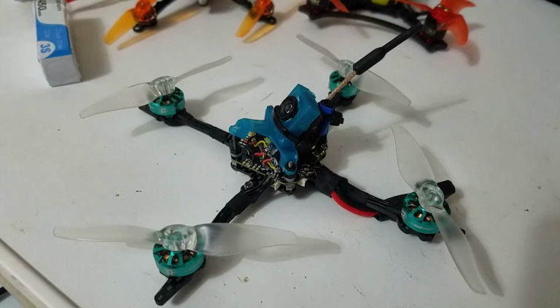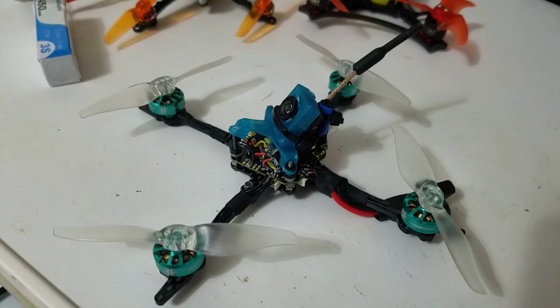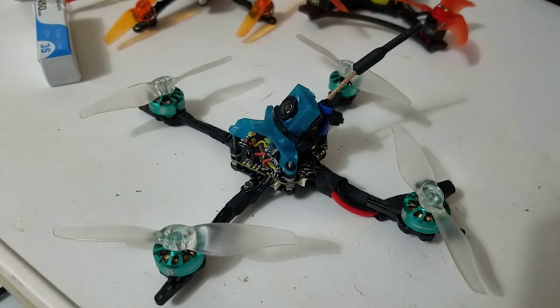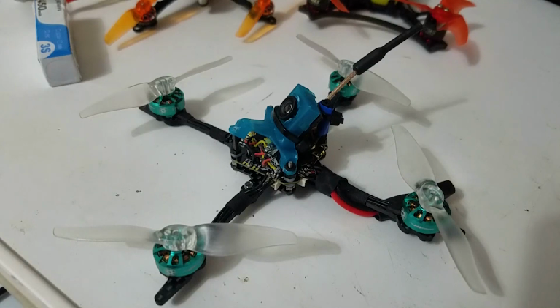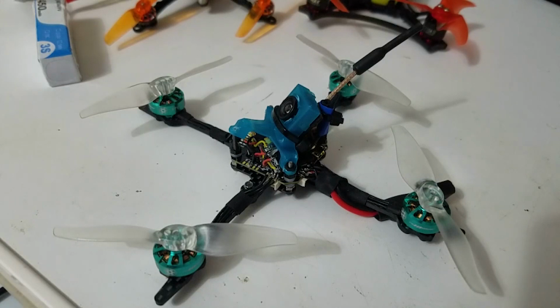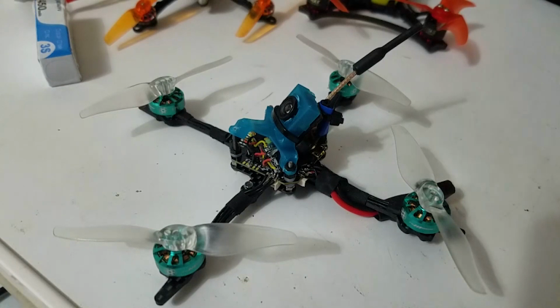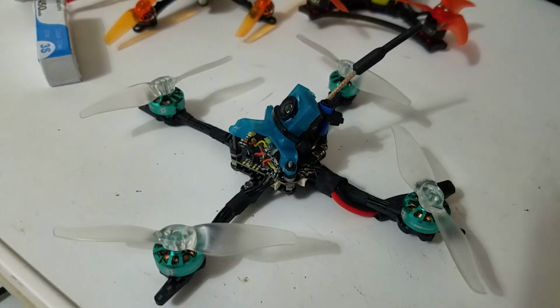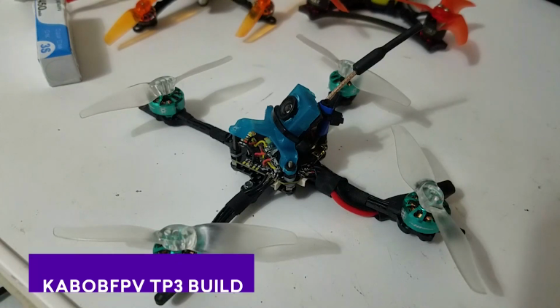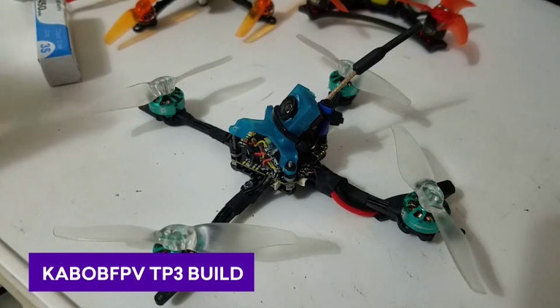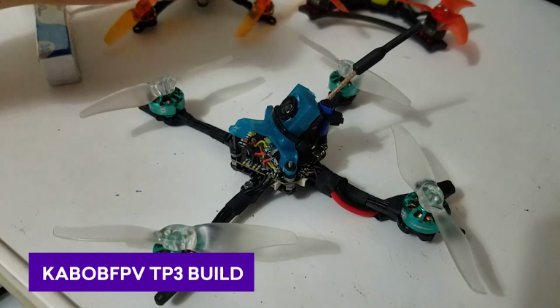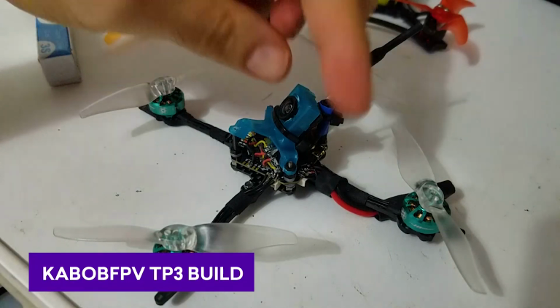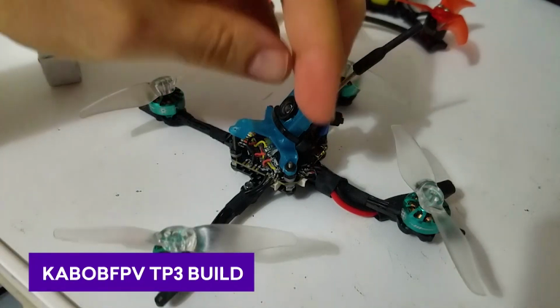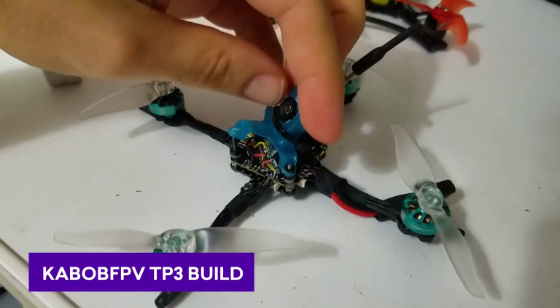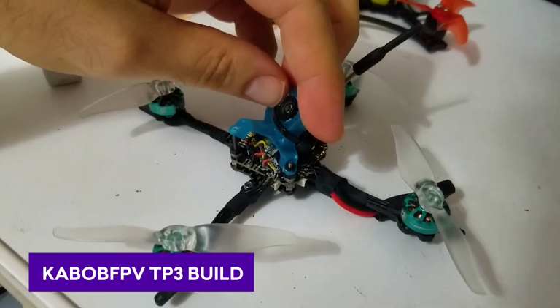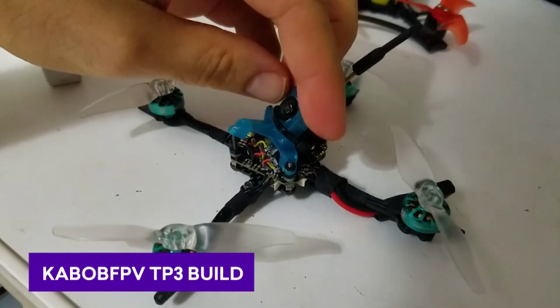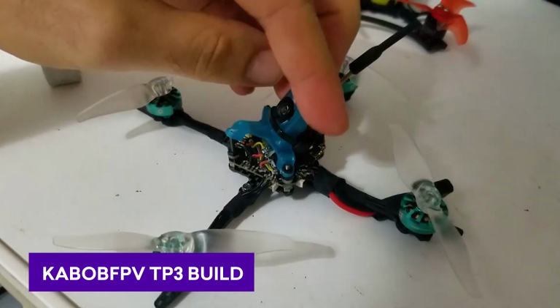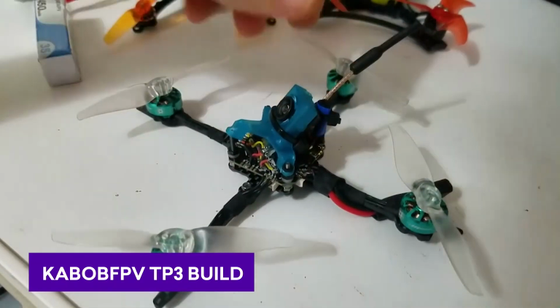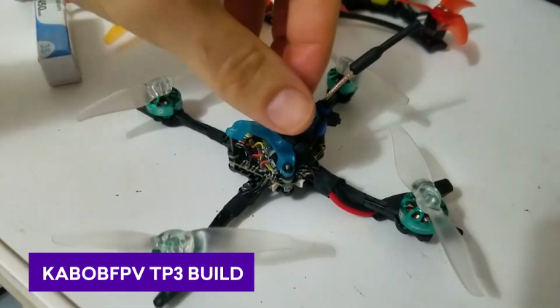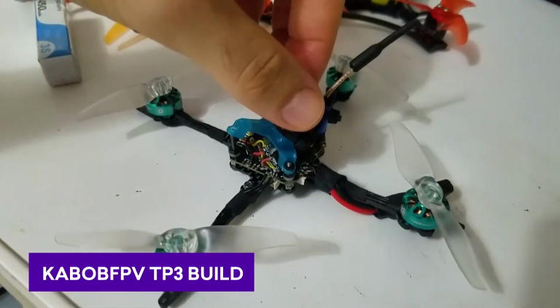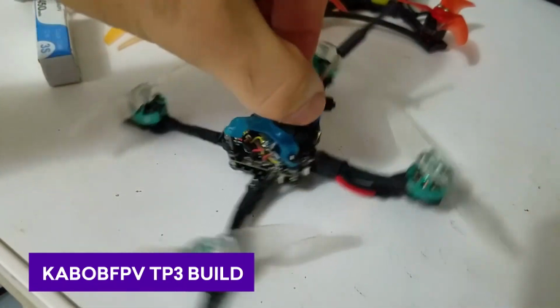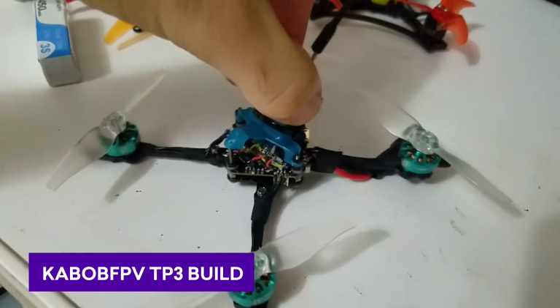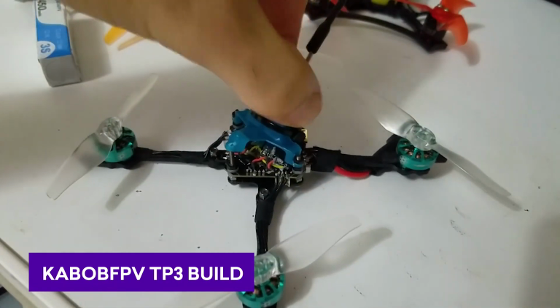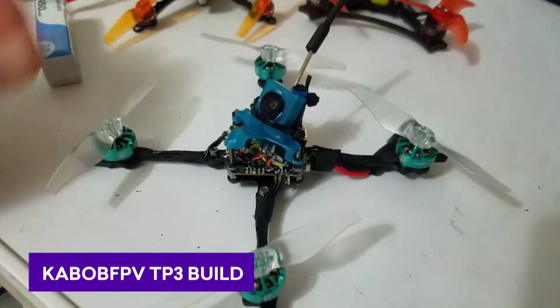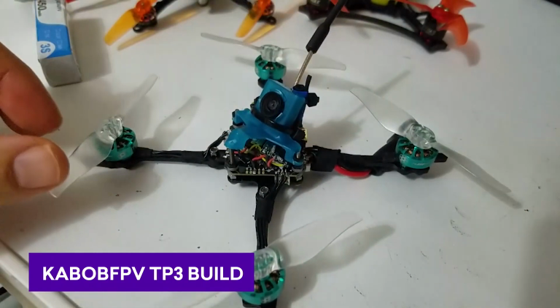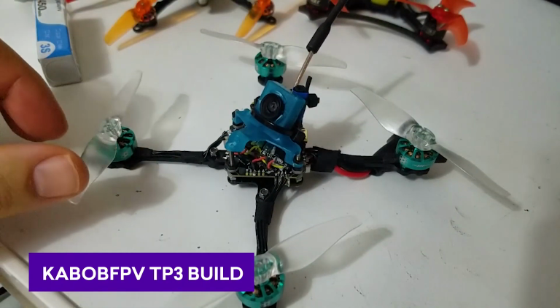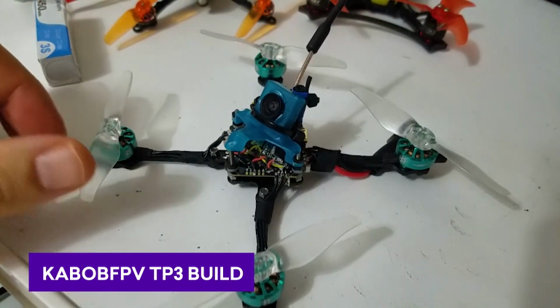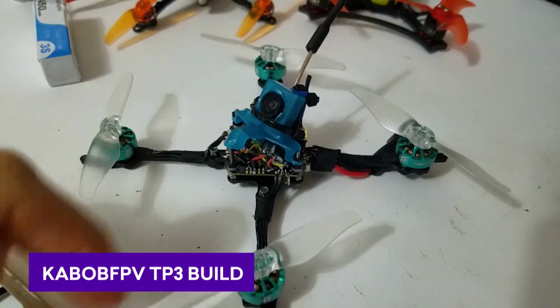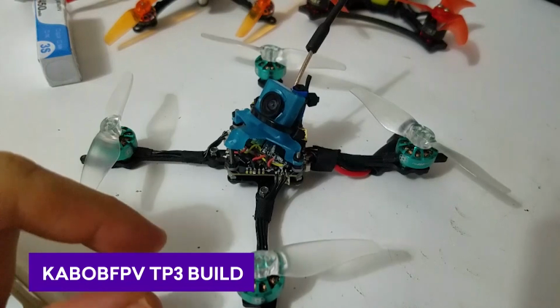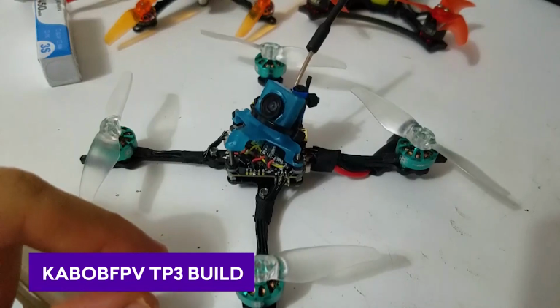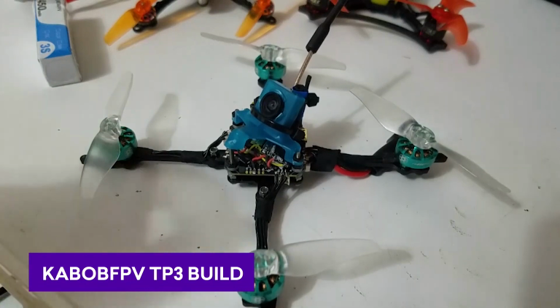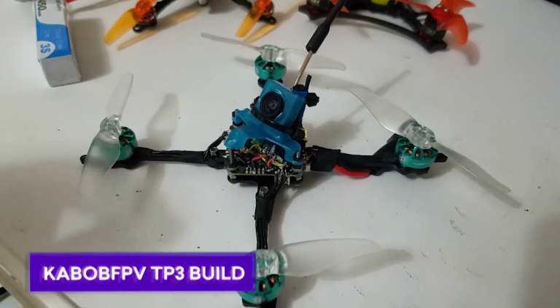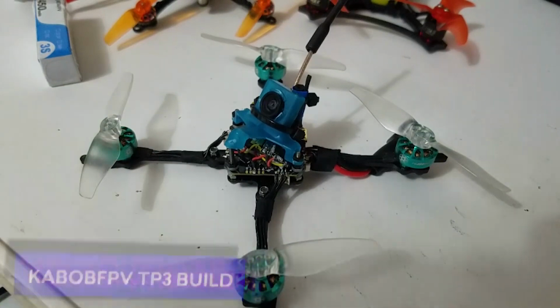I'm Nick FPV. Welcome to my toothpick build. I didn't see a bunch of these videos on YouTube yet, so I thought I'd toss in my build info for the toothpick, a little review, and then I'll show you some flight footage.